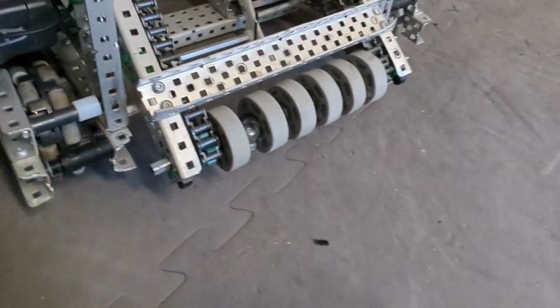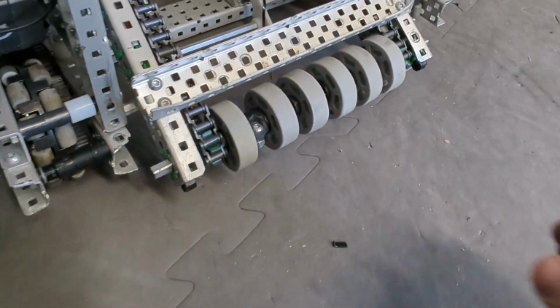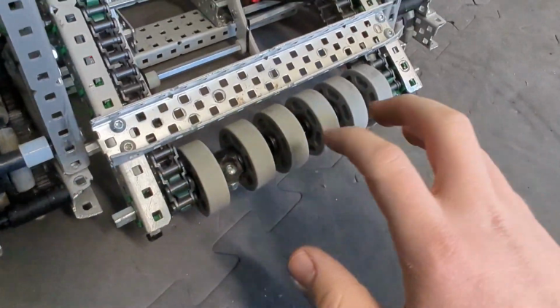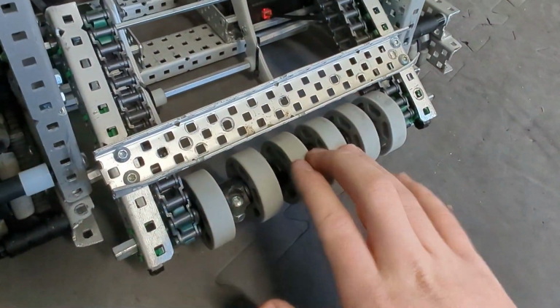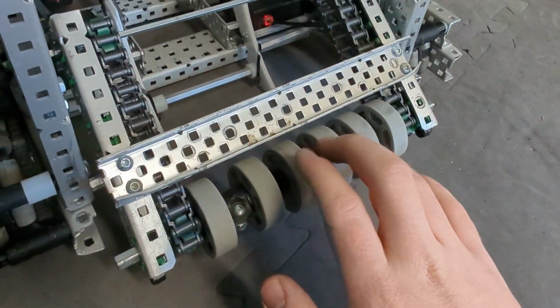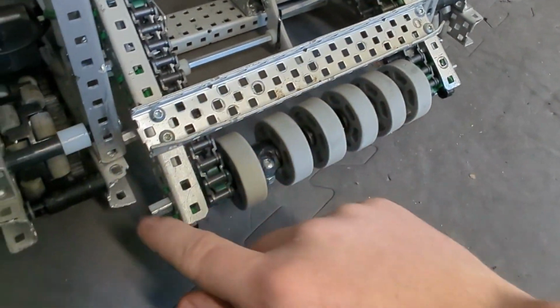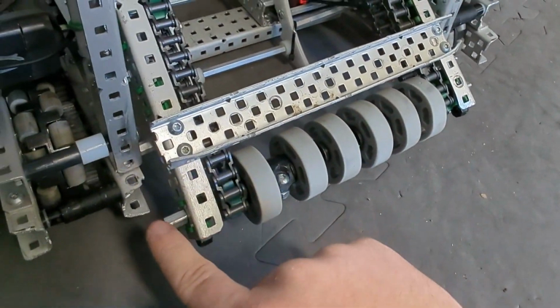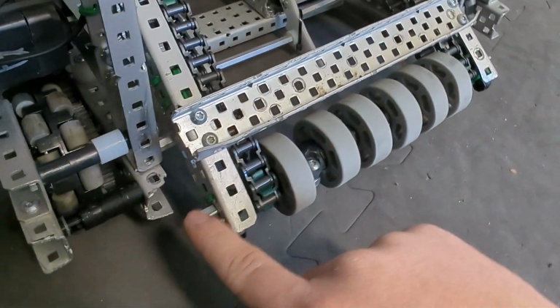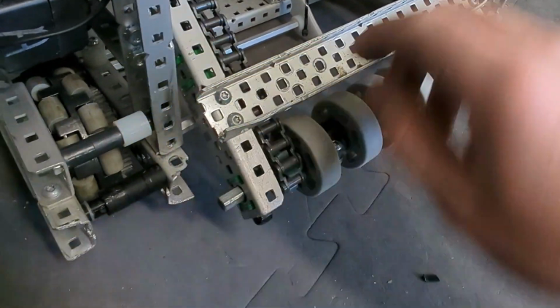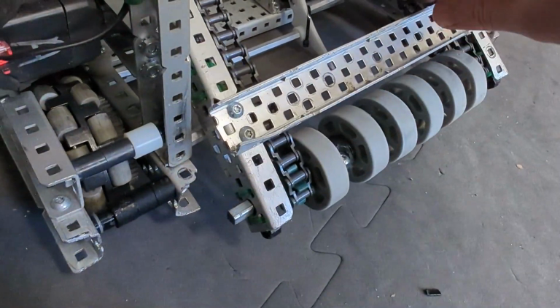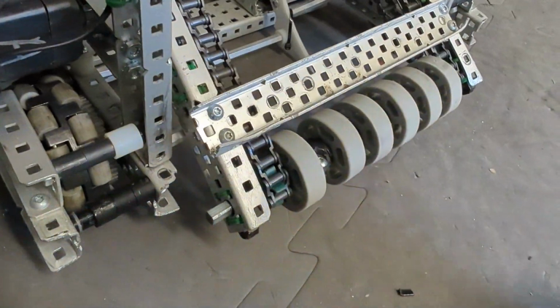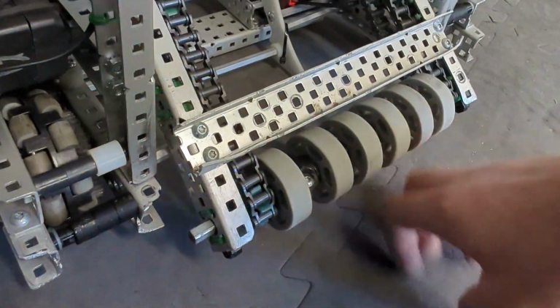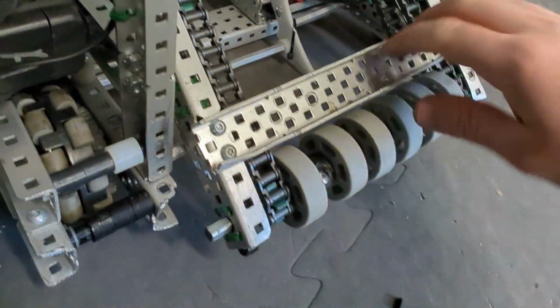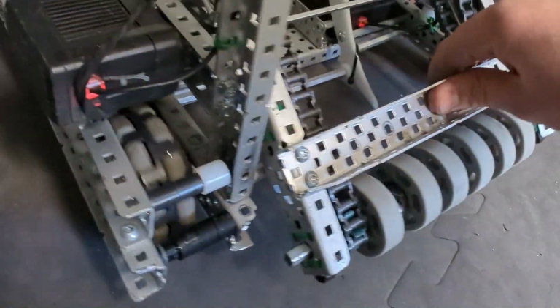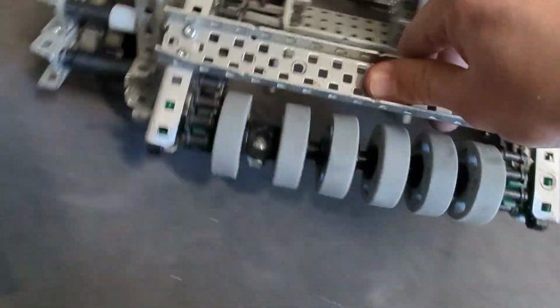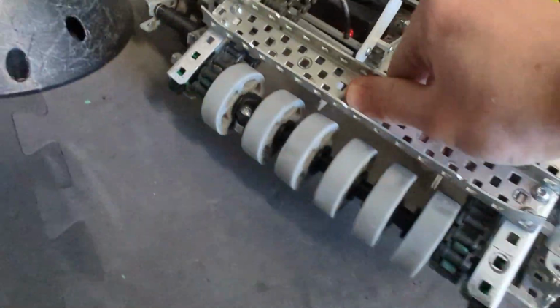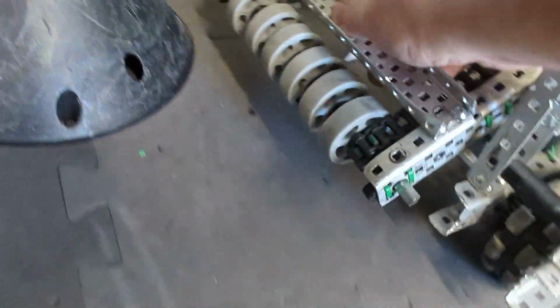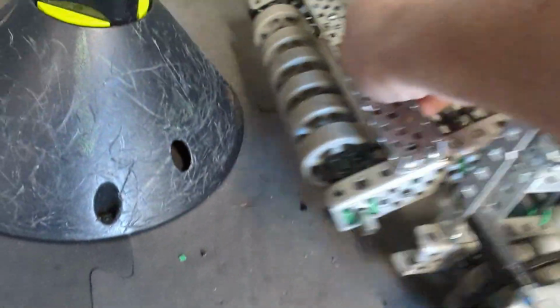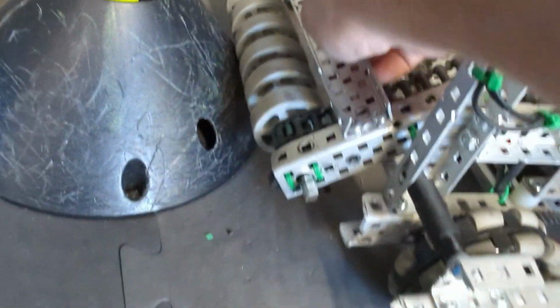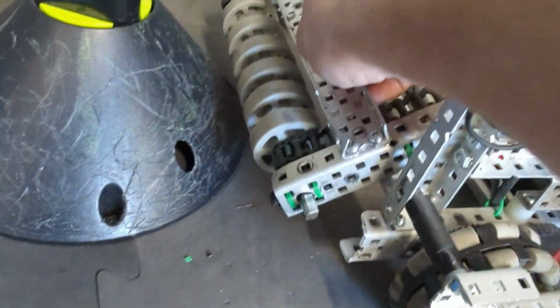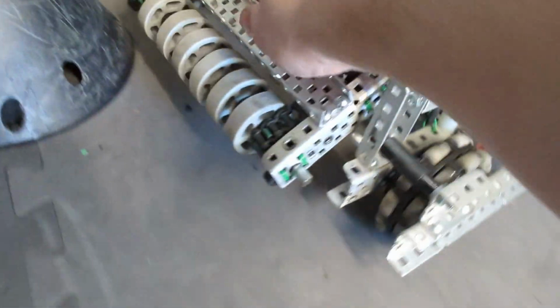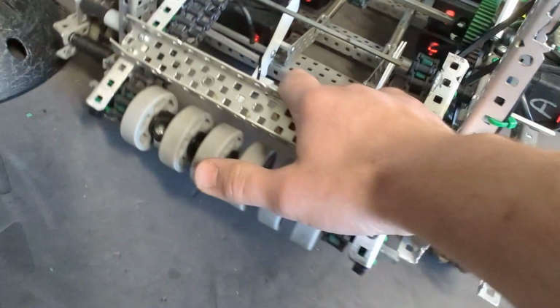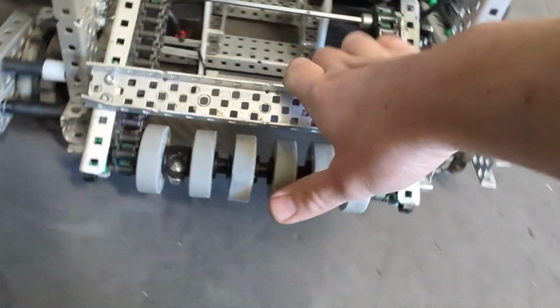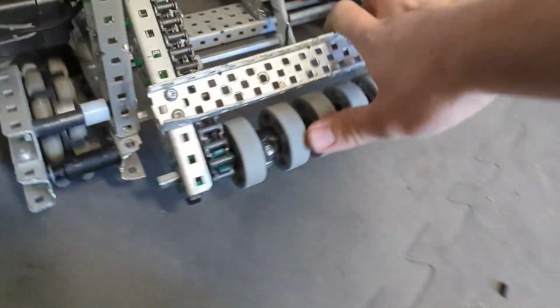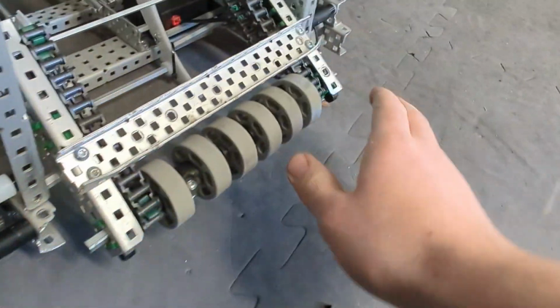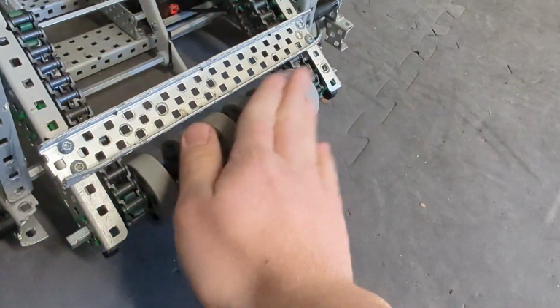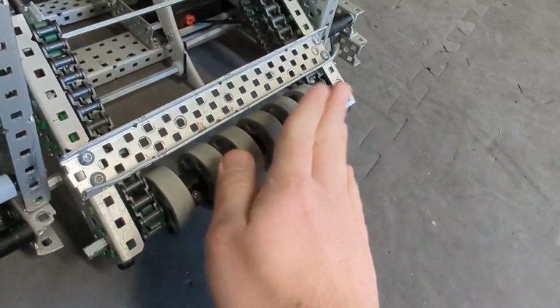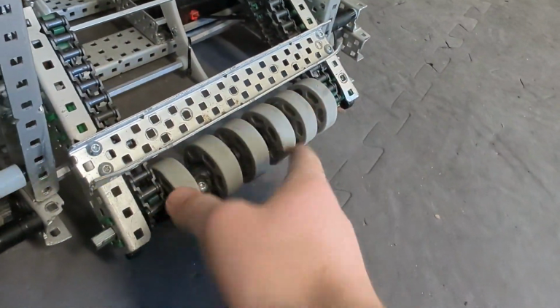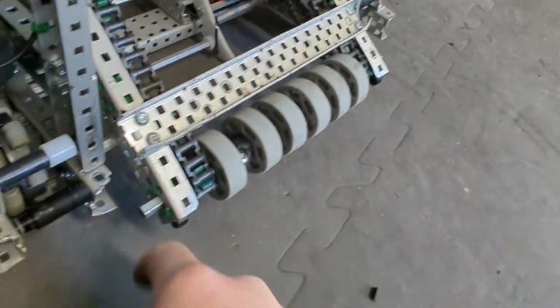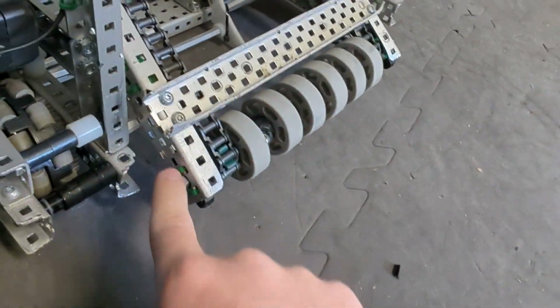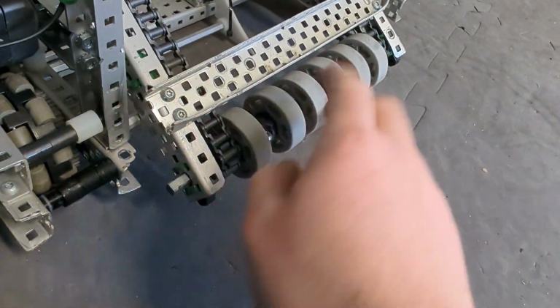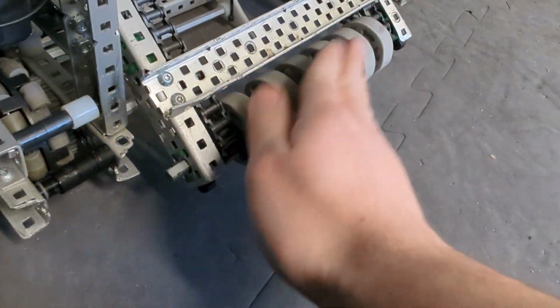Now two more things. I would suggest making this front roller here out of a high strength shaft. The reason is when you're crashing into other robots and other goals and field elements, it'll keep this shaft from bending because this shaft is going to get a lot of force on it. And if it's a high strength shaft, it's not going to bend.